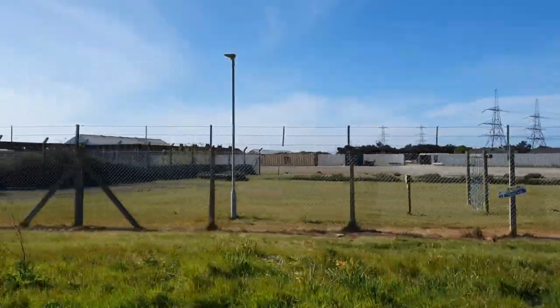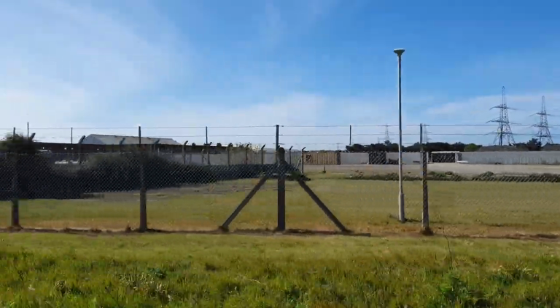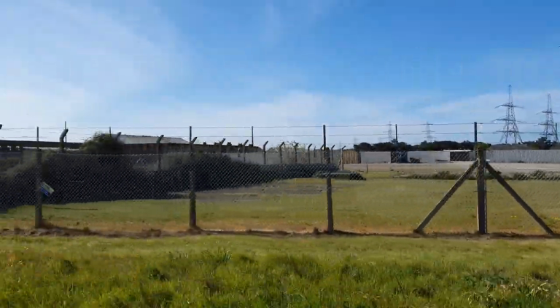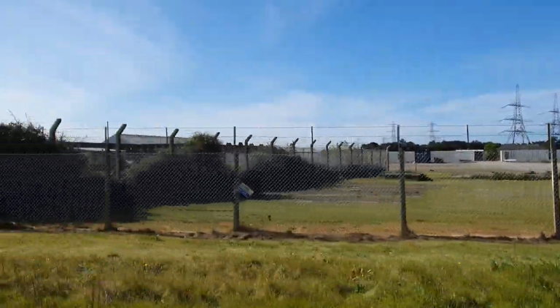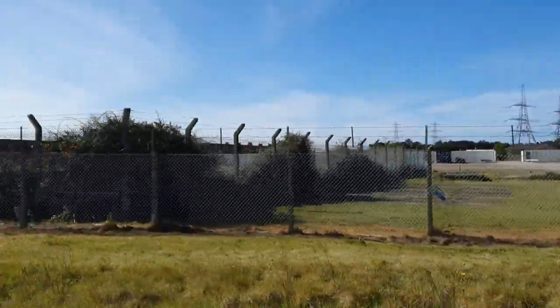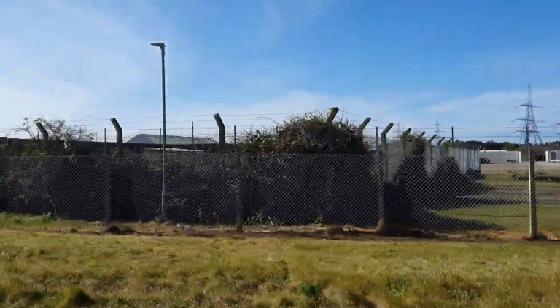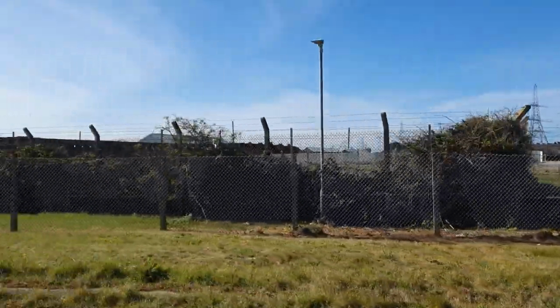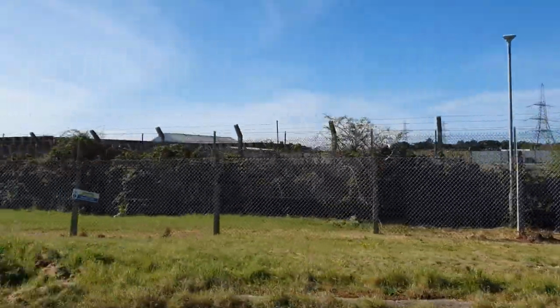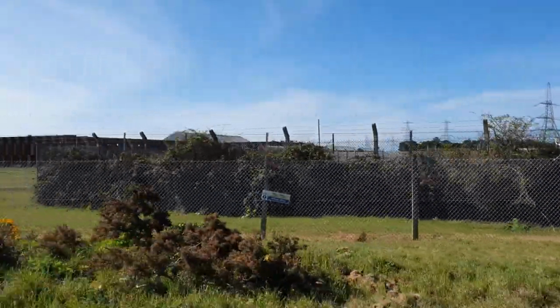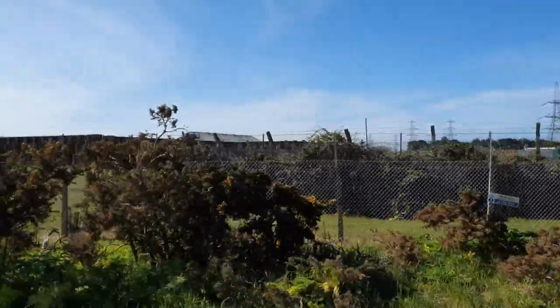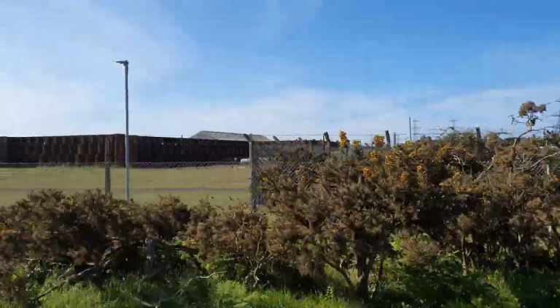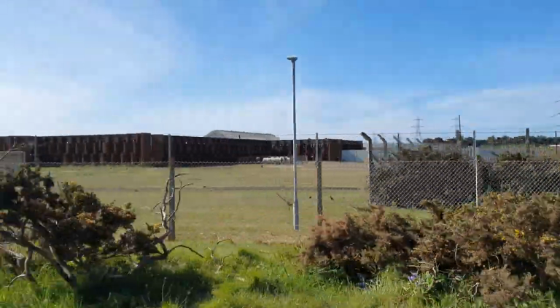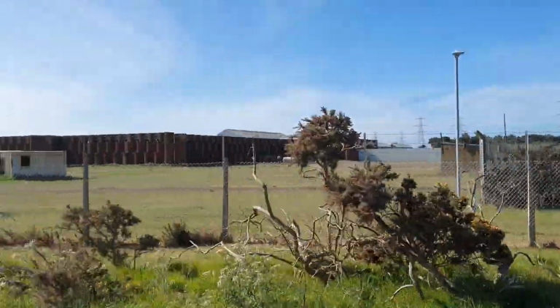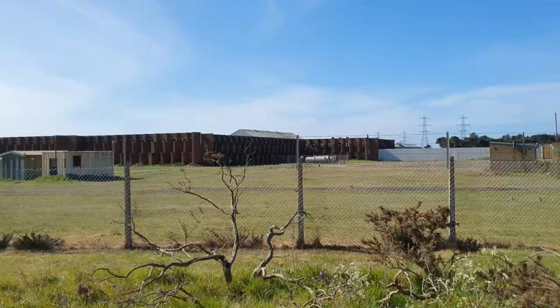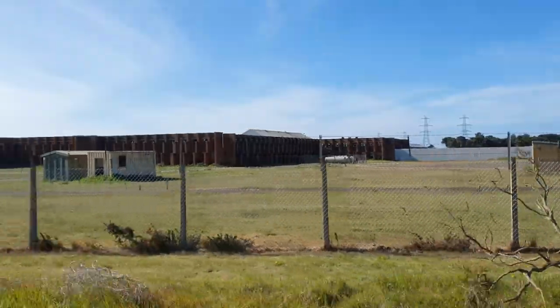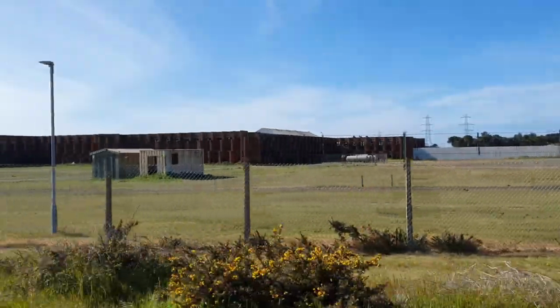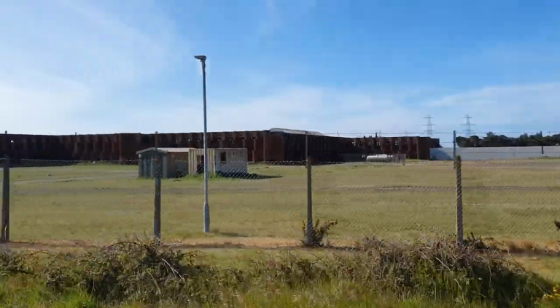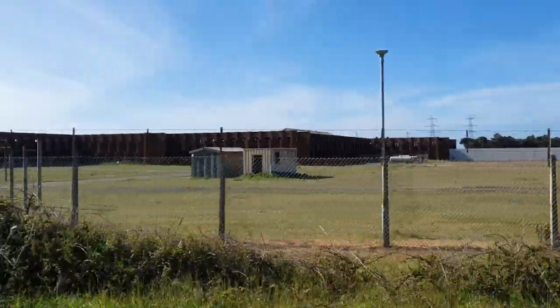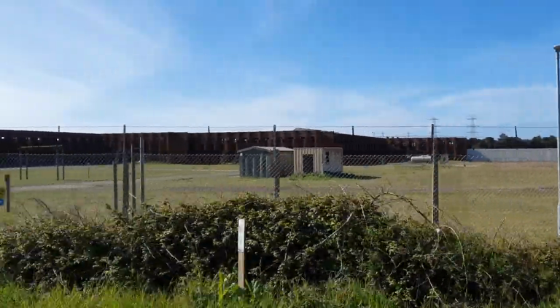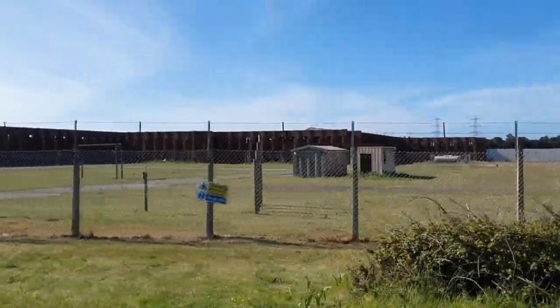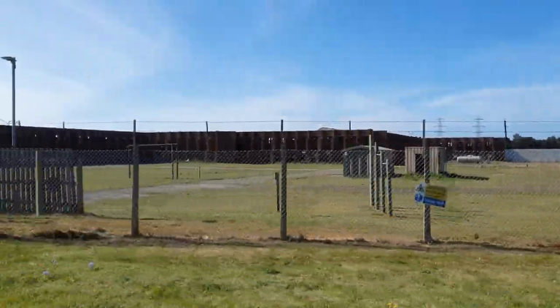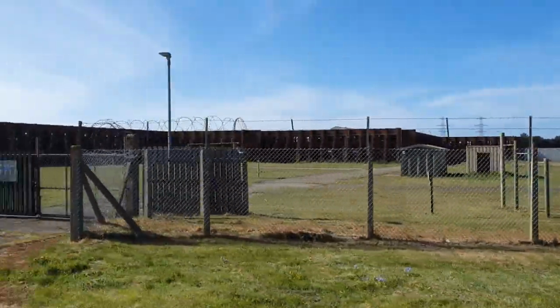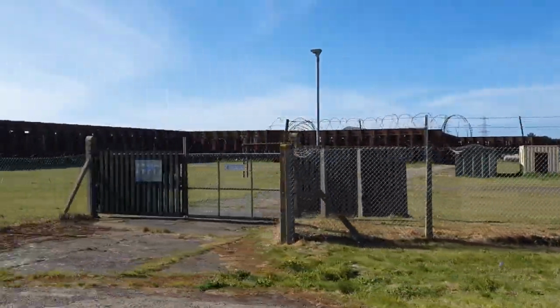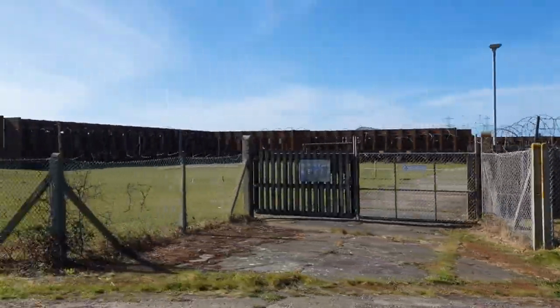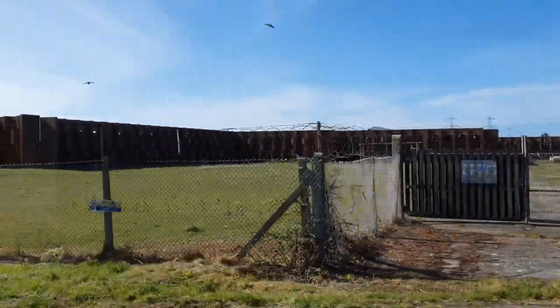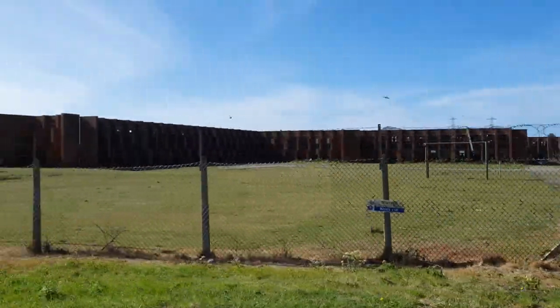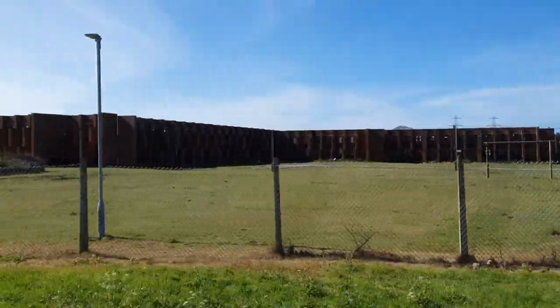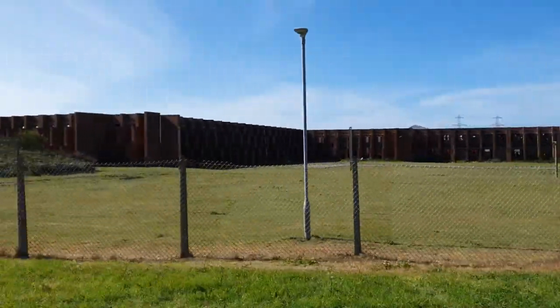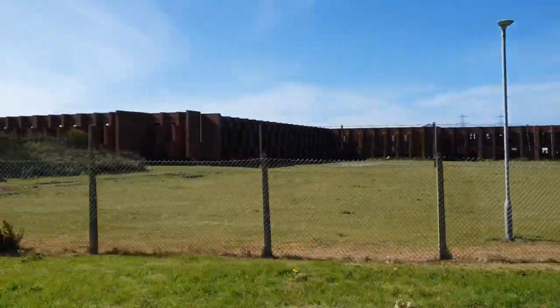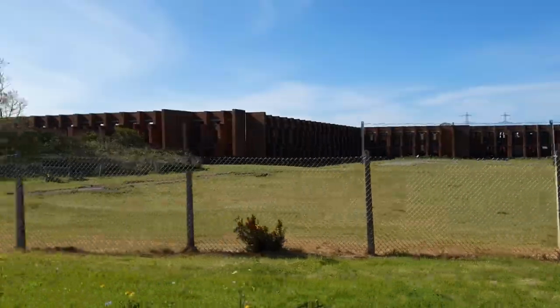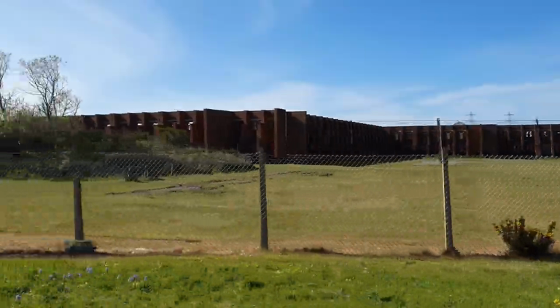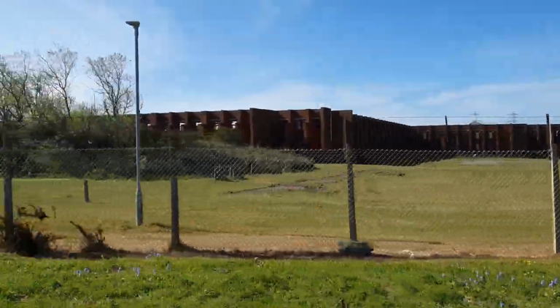The ranges and barracks within Lyd have been in use for over 150 years and are set on the shoreline across the area known as Romney Marshes.